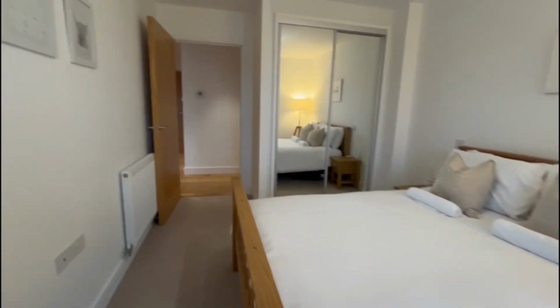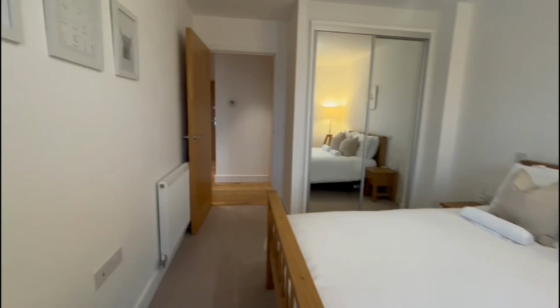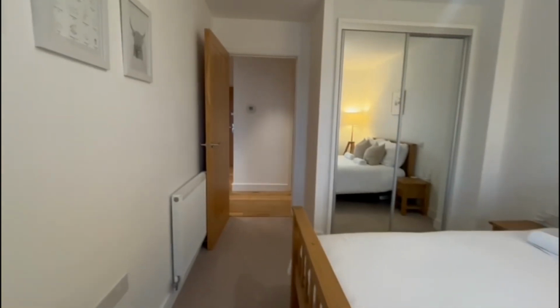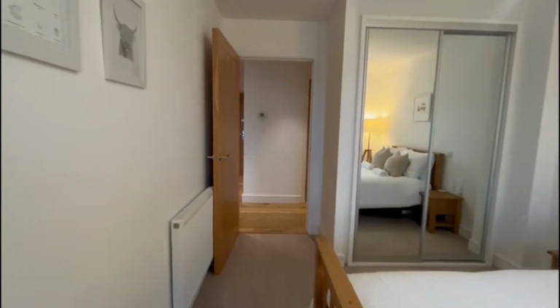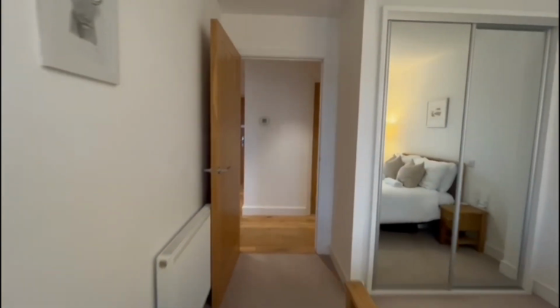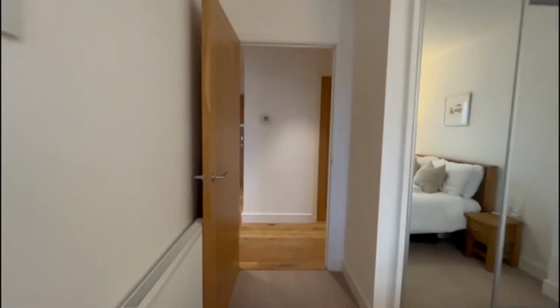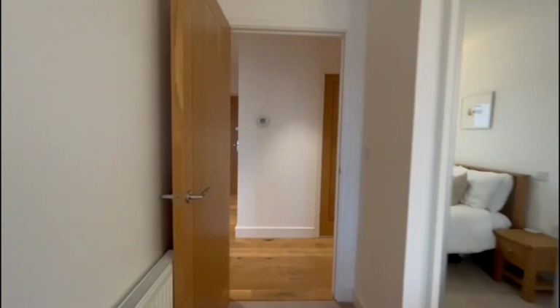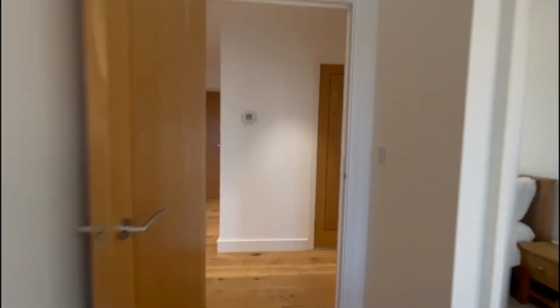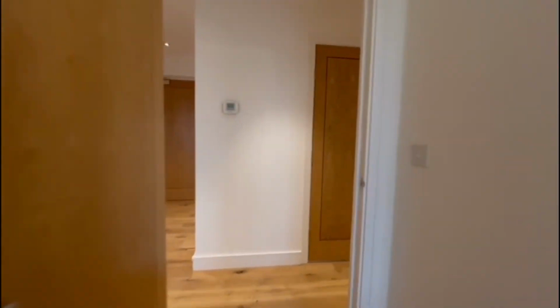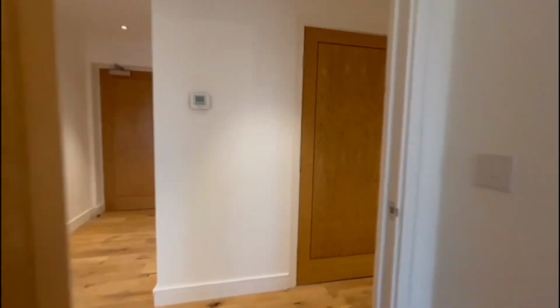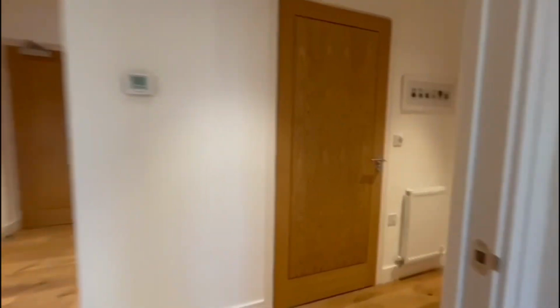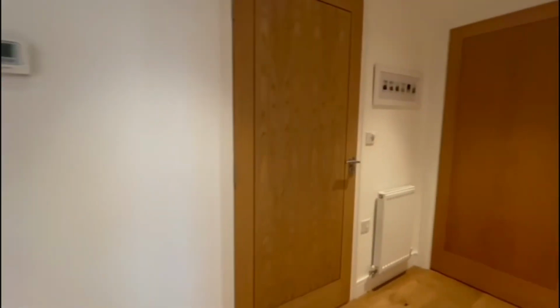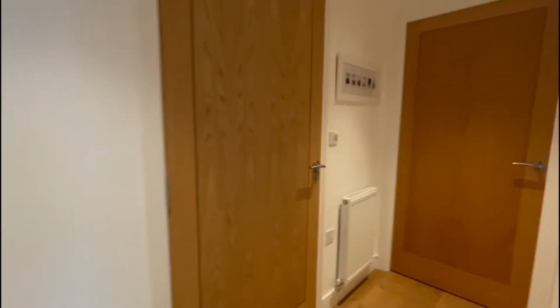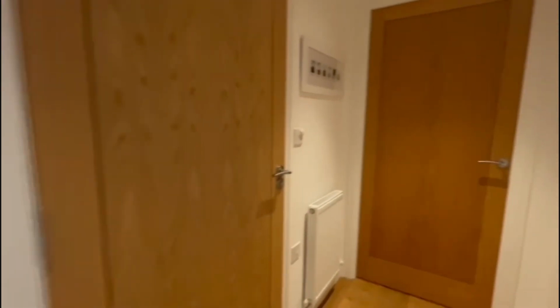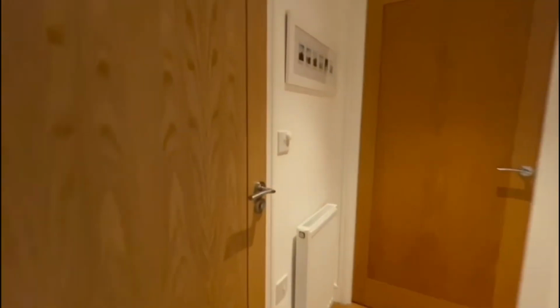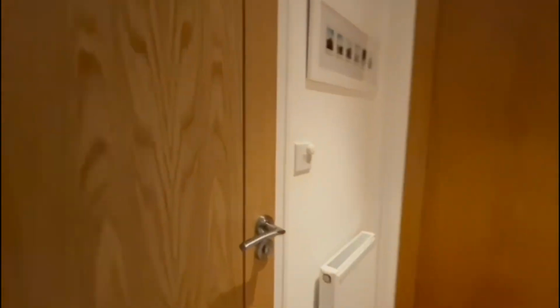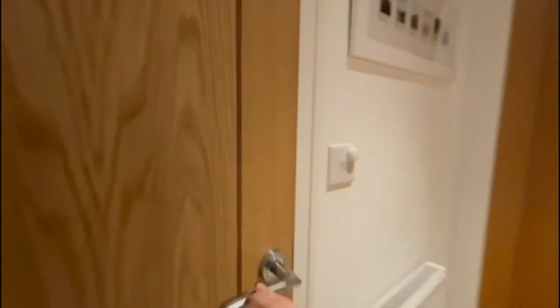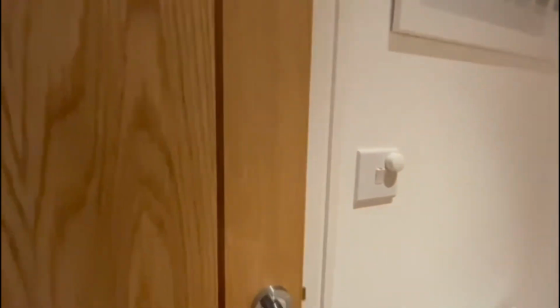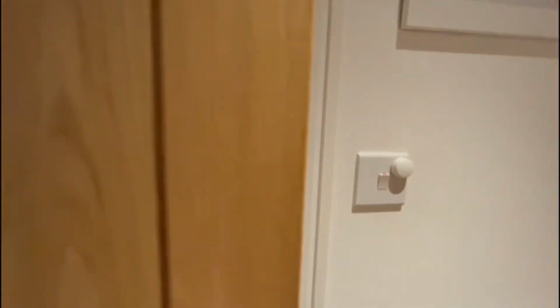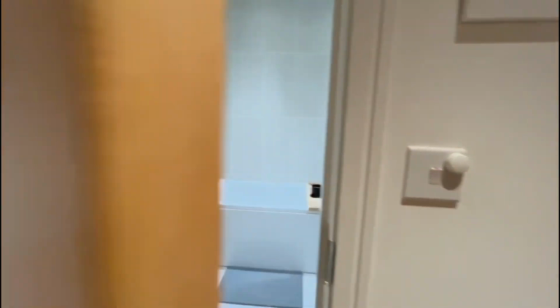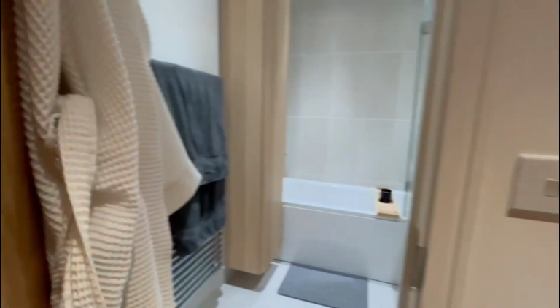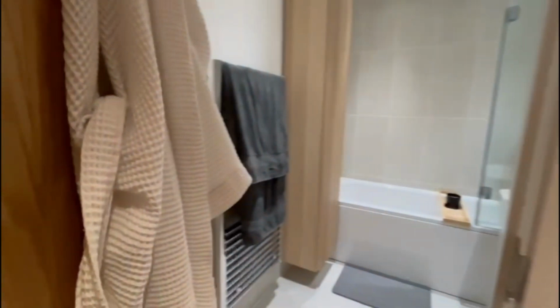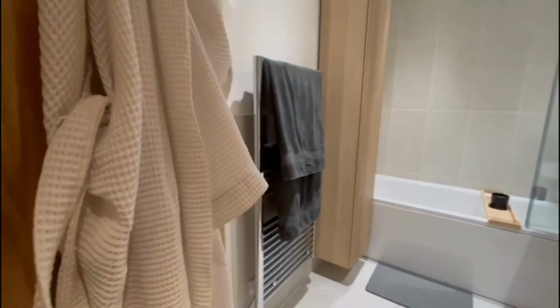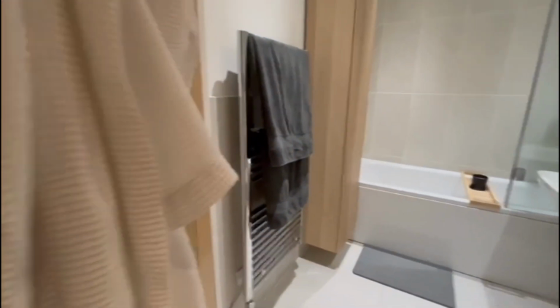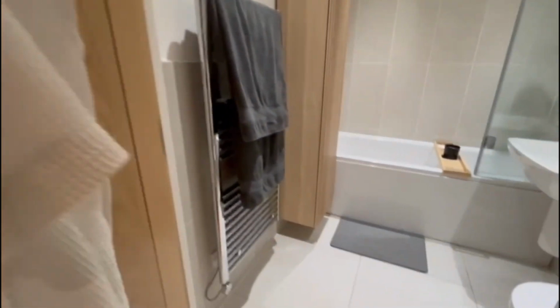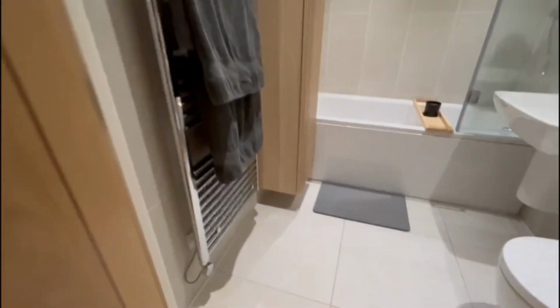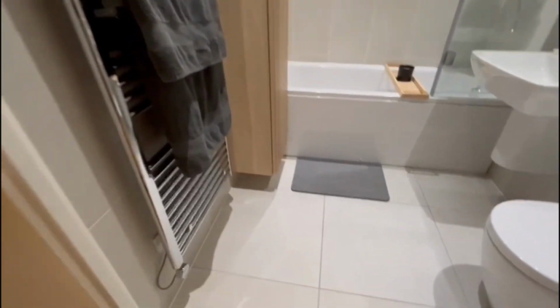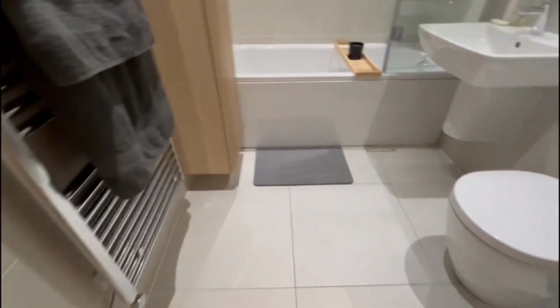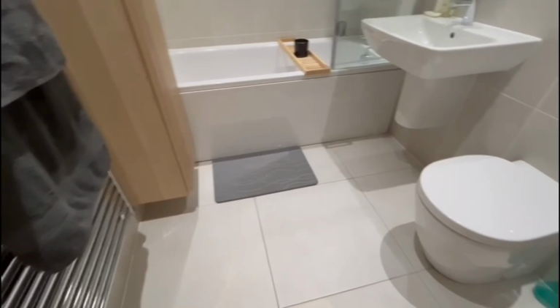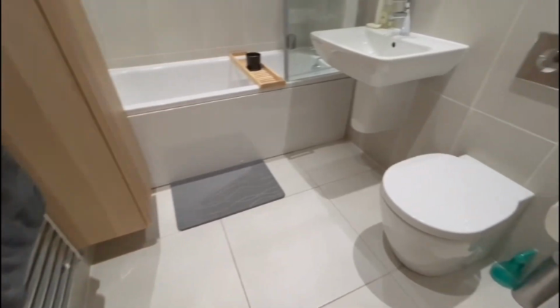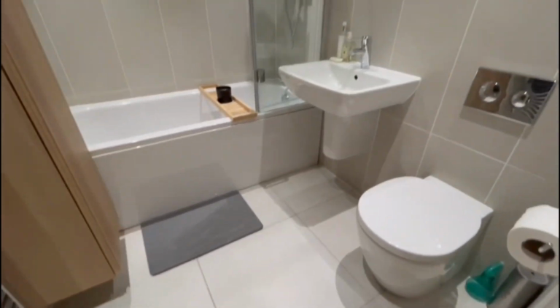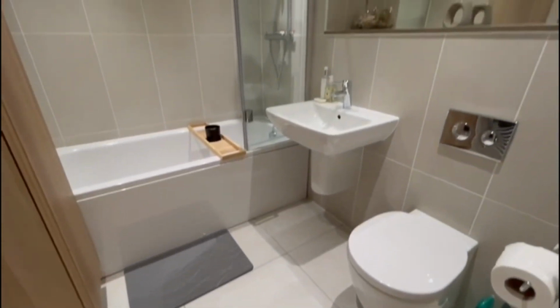Built-in wardrobes also in this room. Then we go through to the family bathroom. This is very large and modern, has a large bath with a shower also overhead.